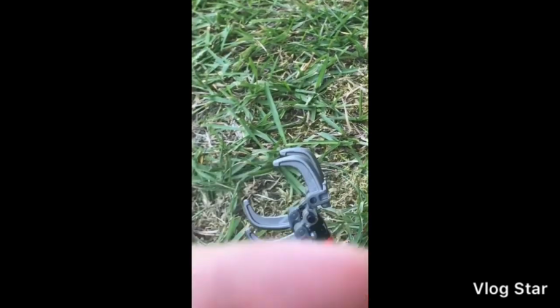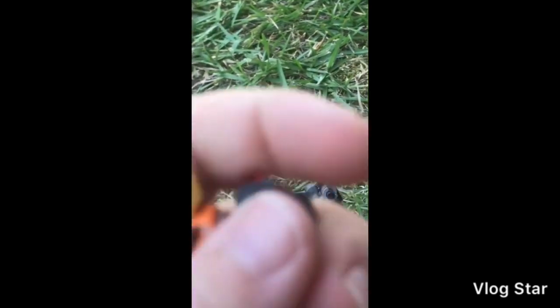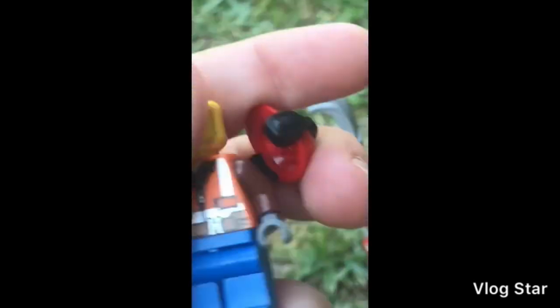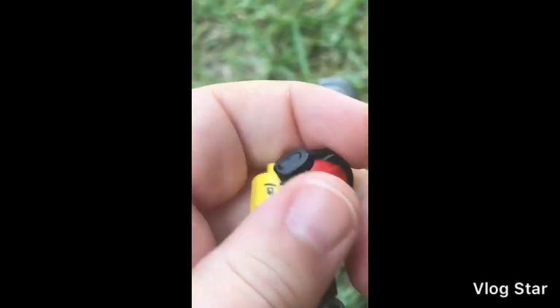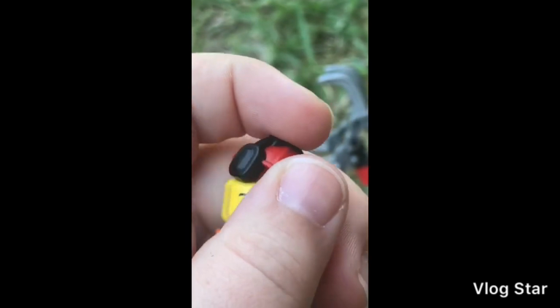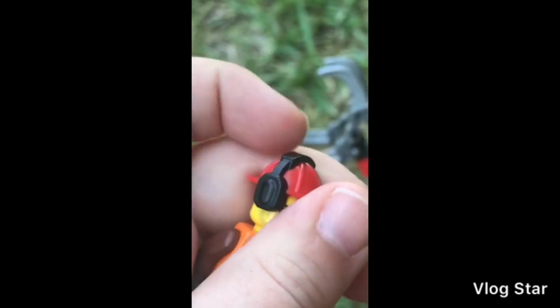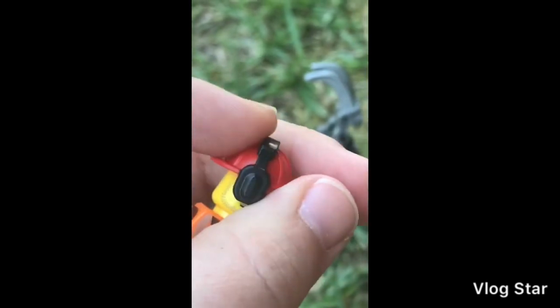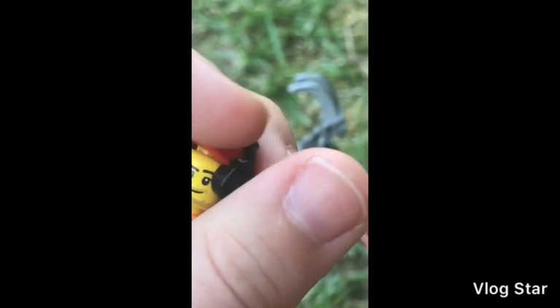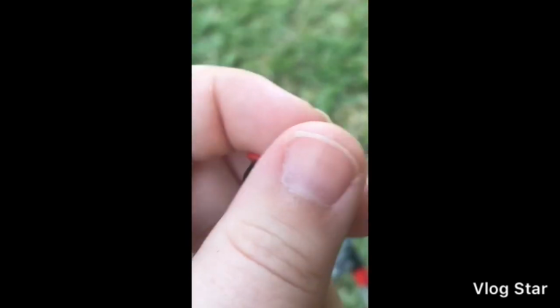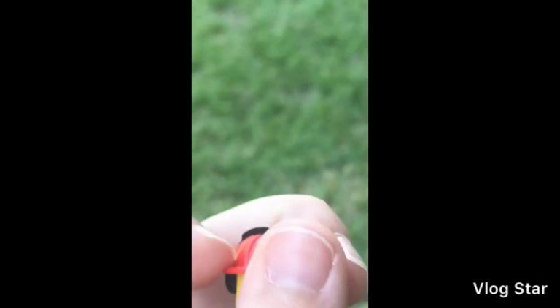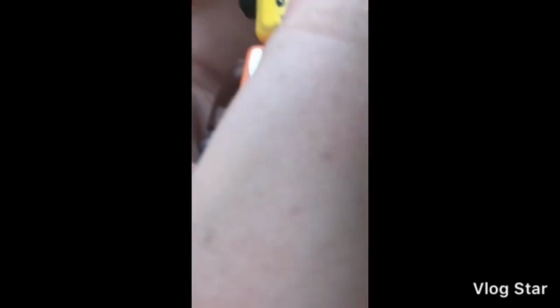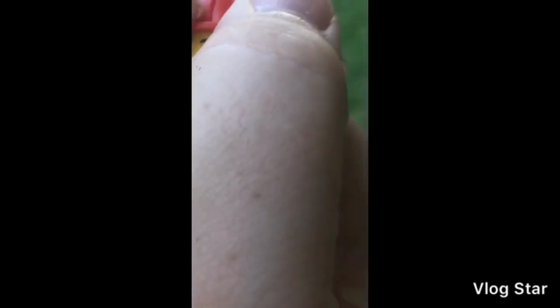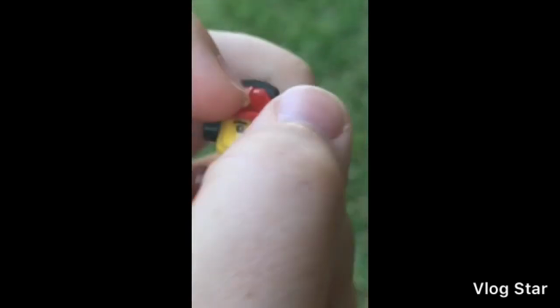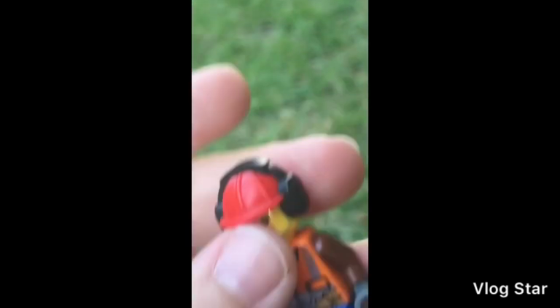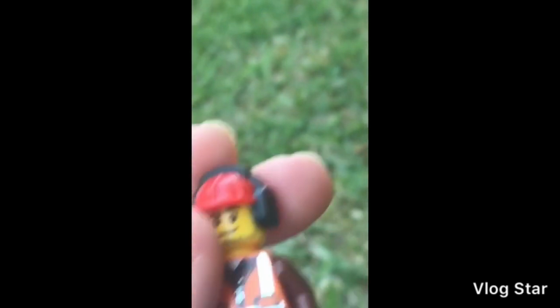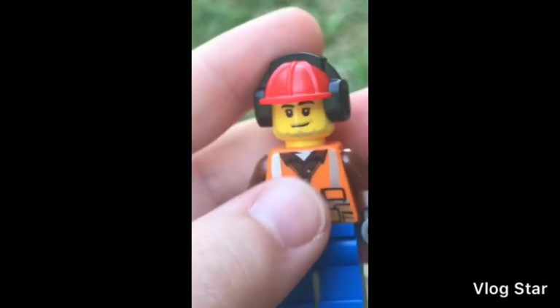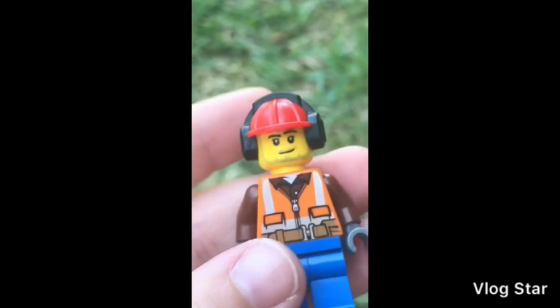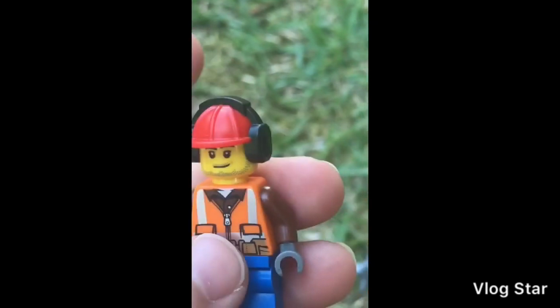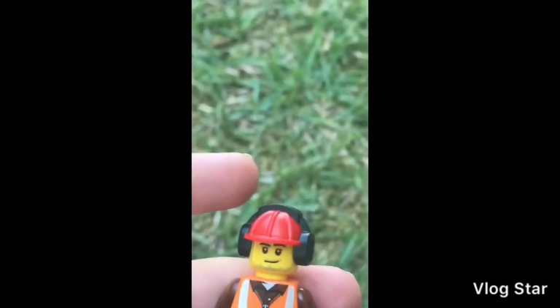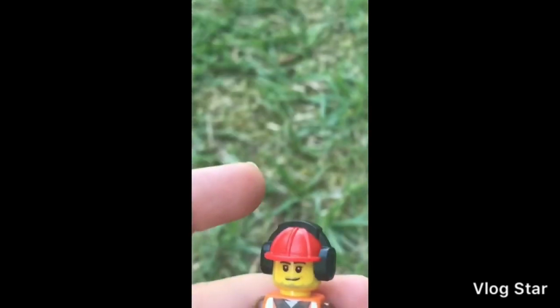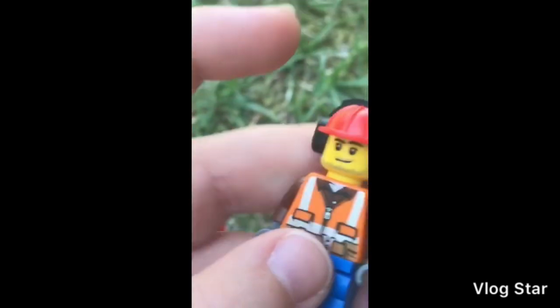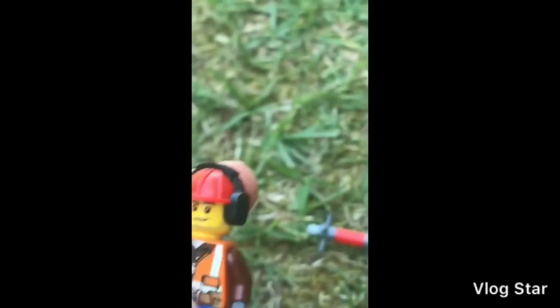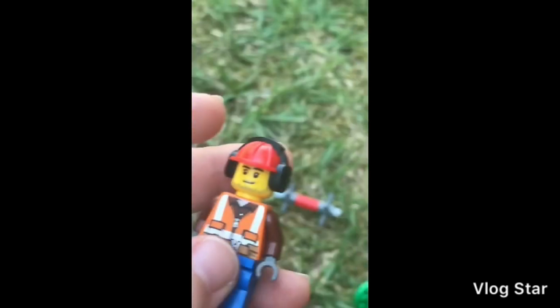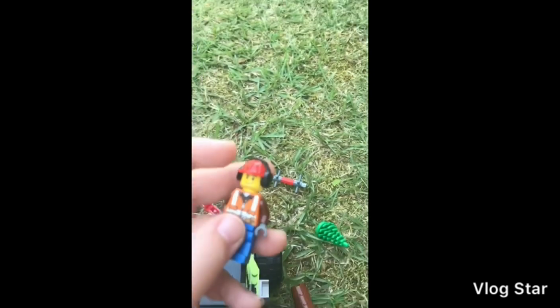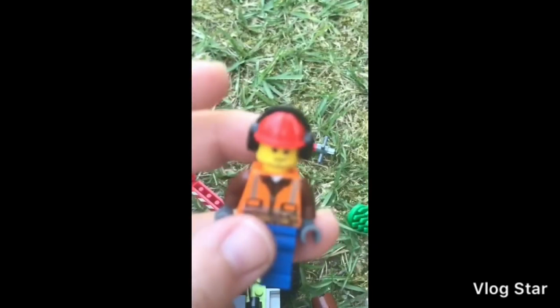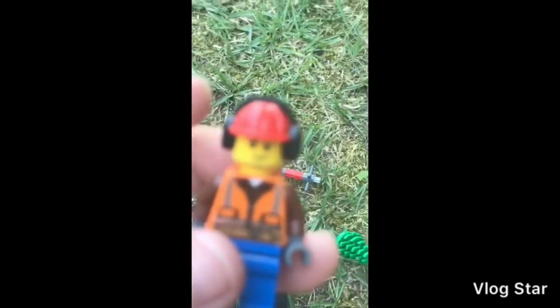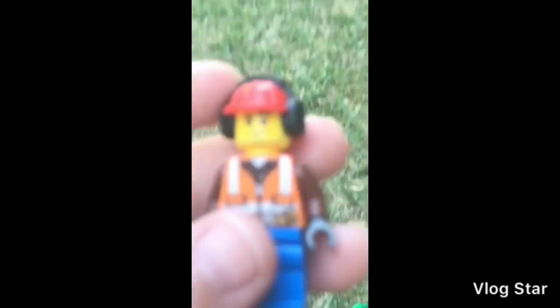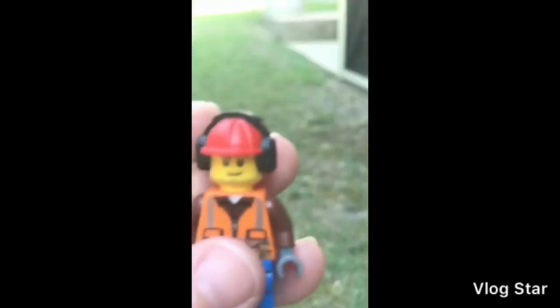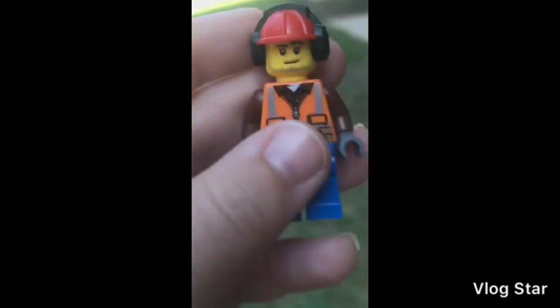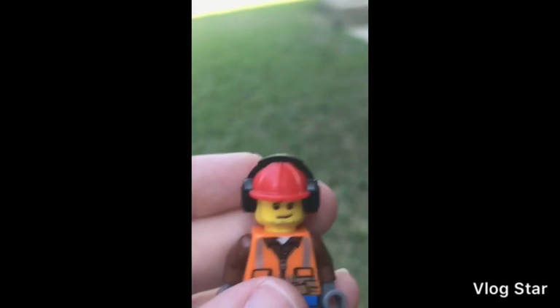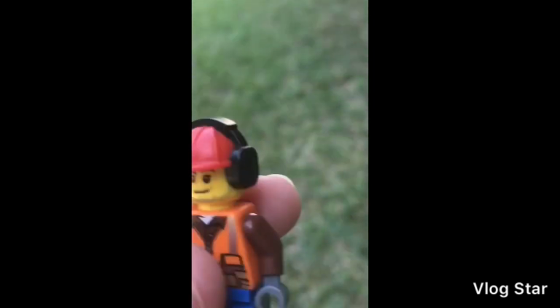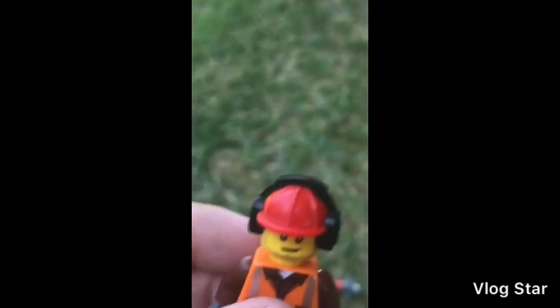He has this nice dual-molded helmet, which is actually pretty nice to get. It's probably not rare, but it's not the most common one that I have, I would say honestly.